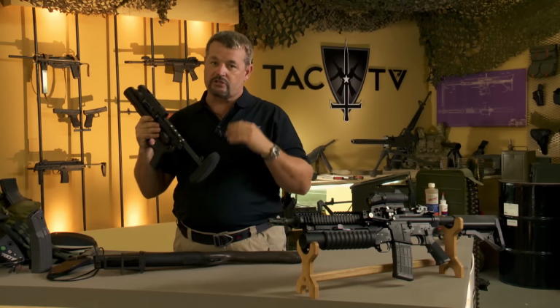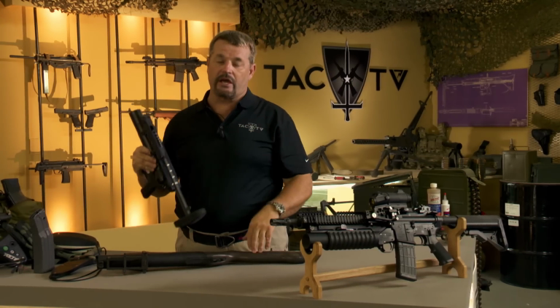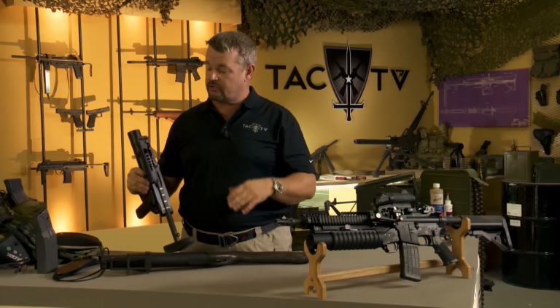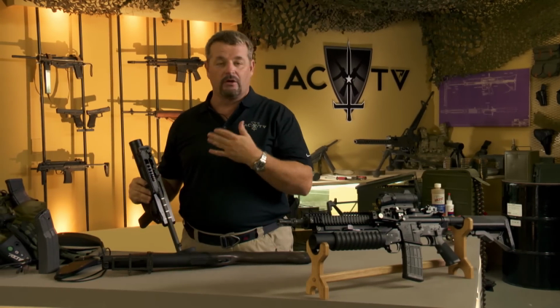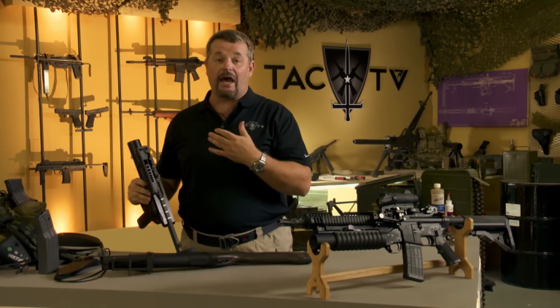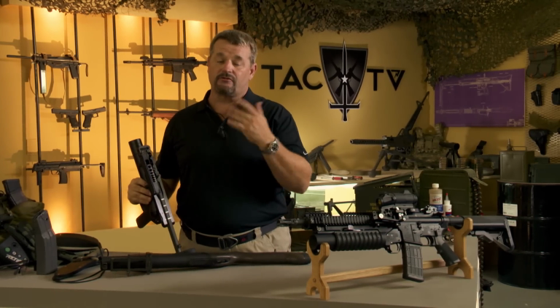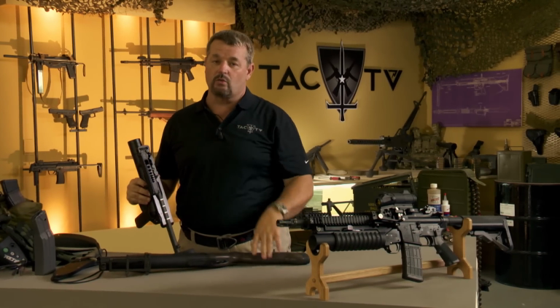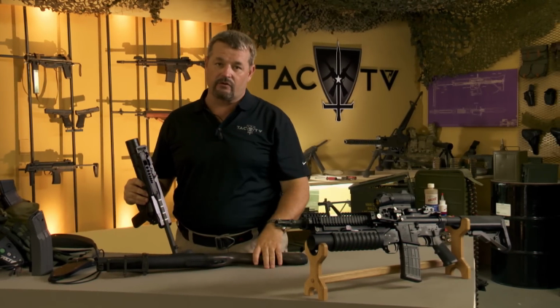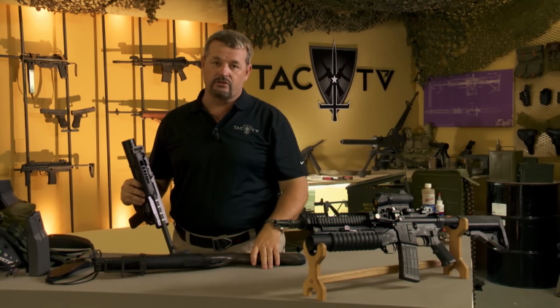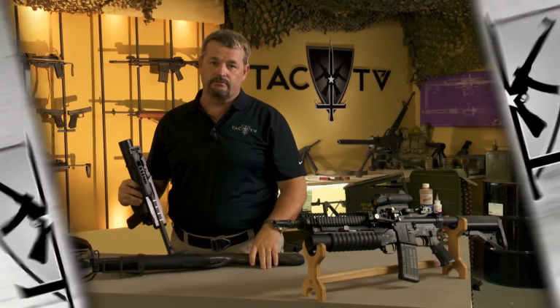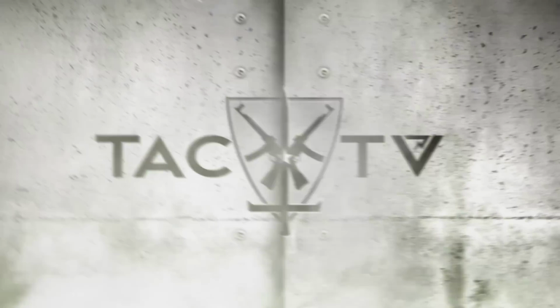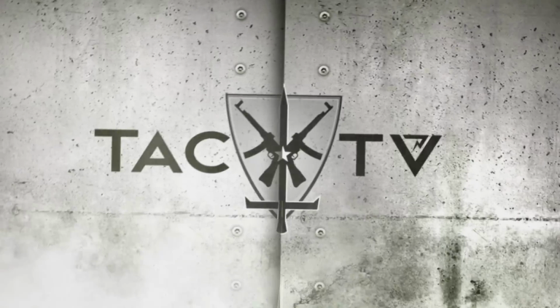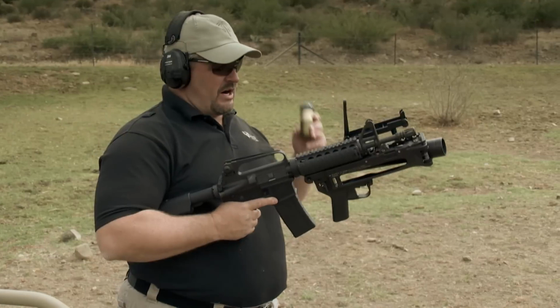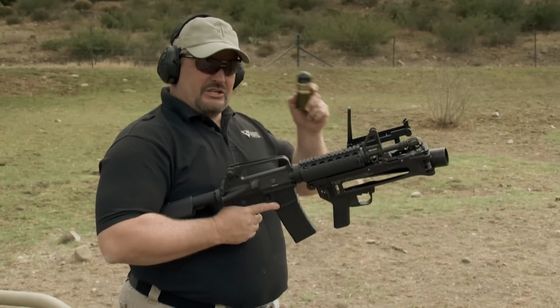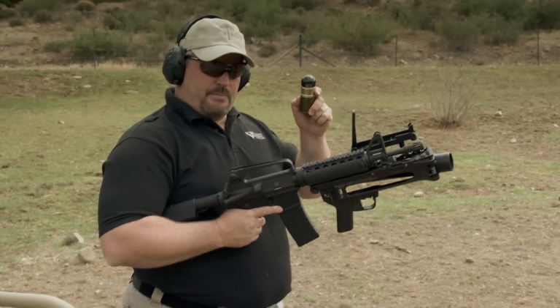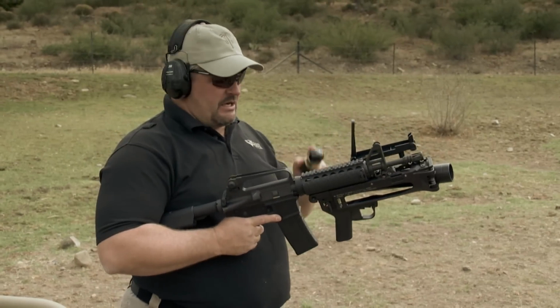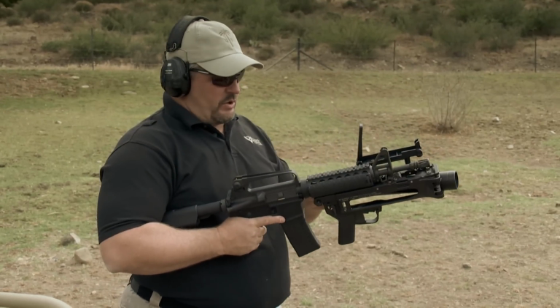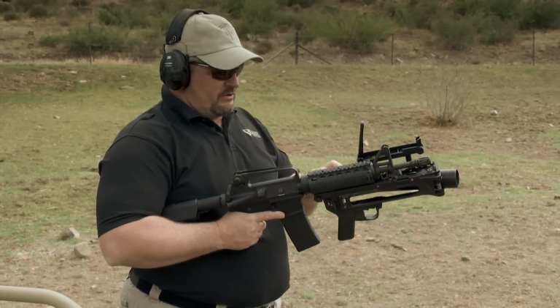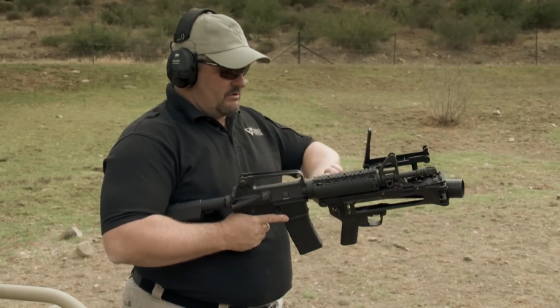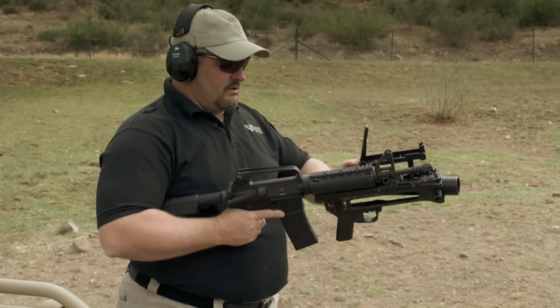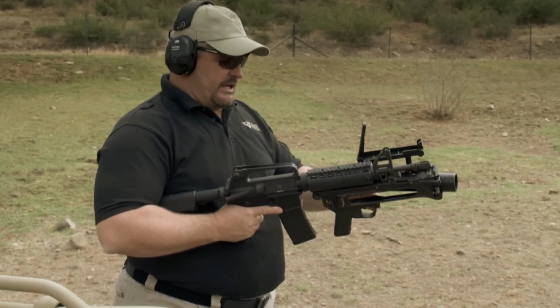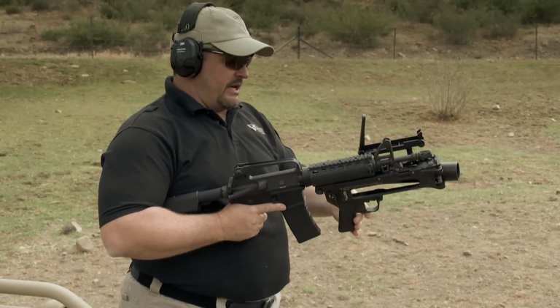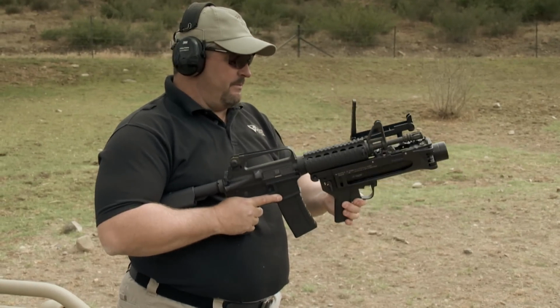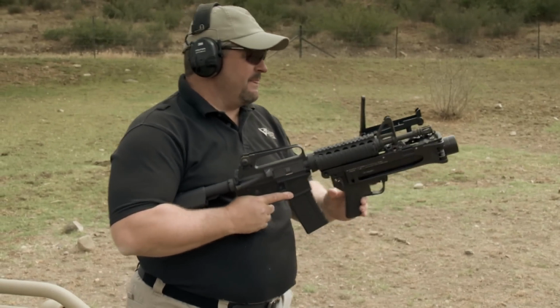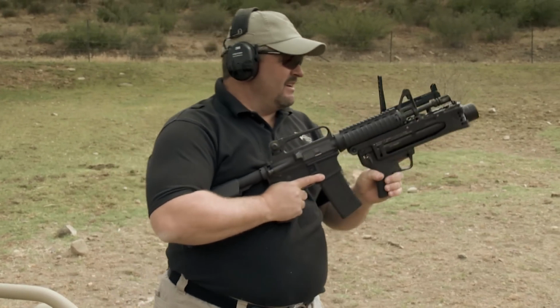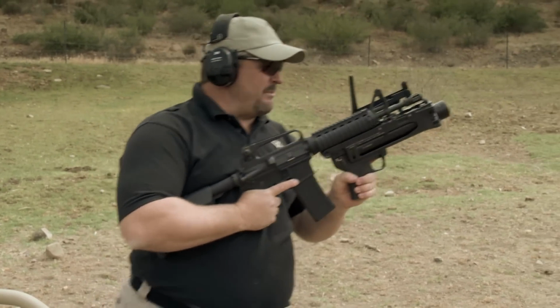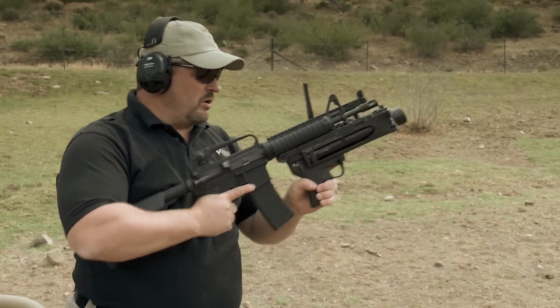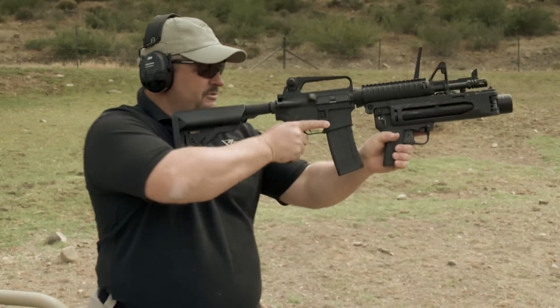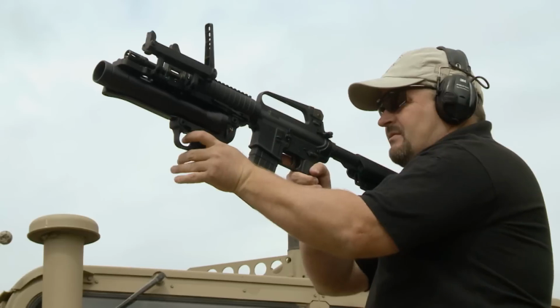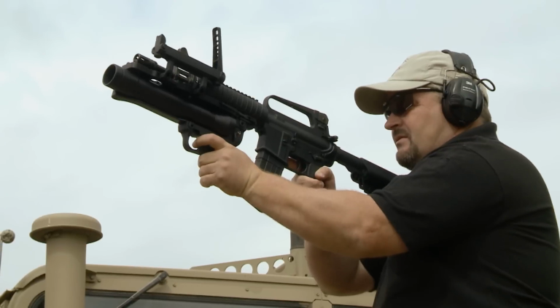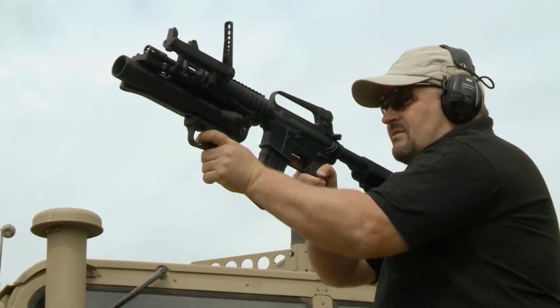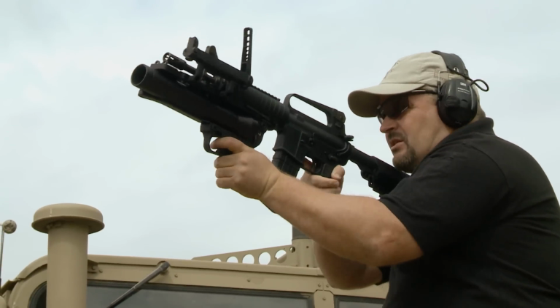All right, HEDP with the HK. Got my hold off, see how I do.